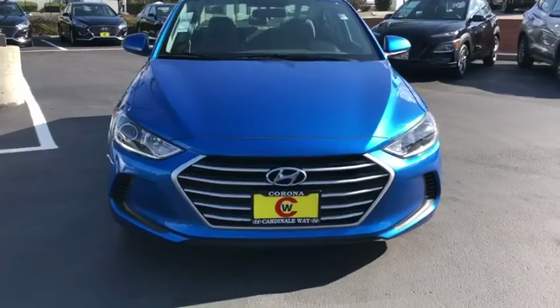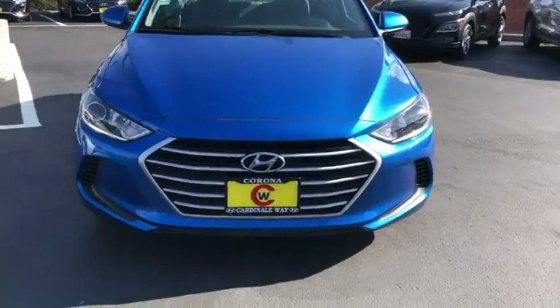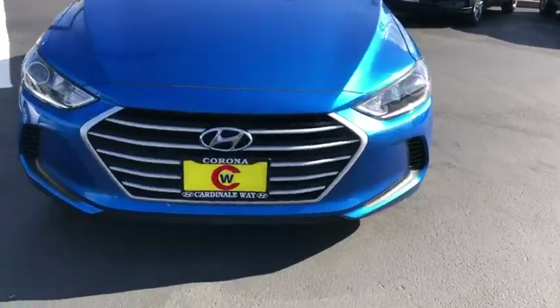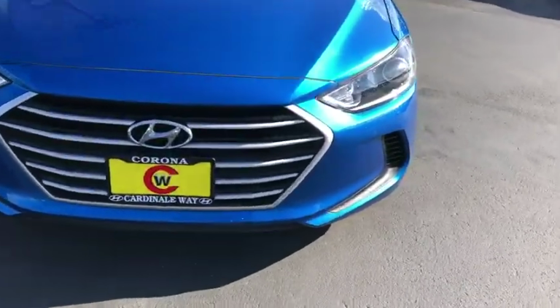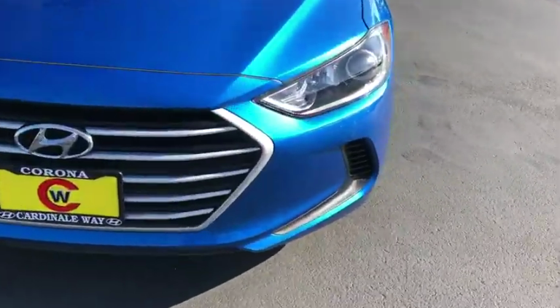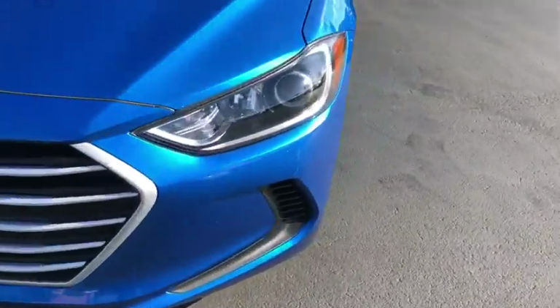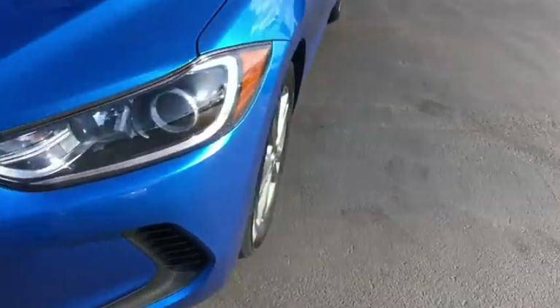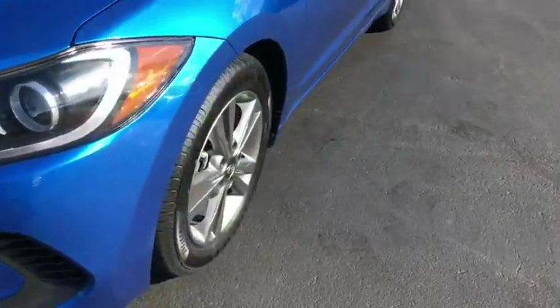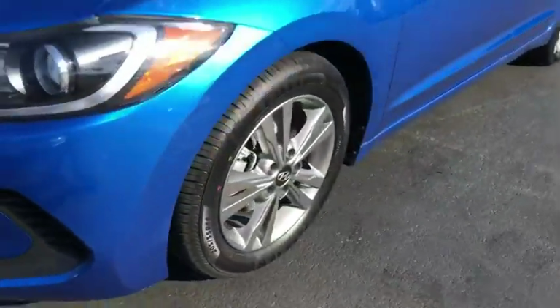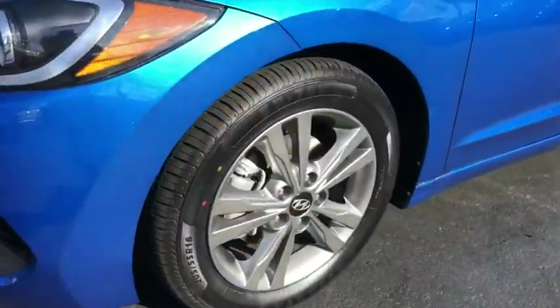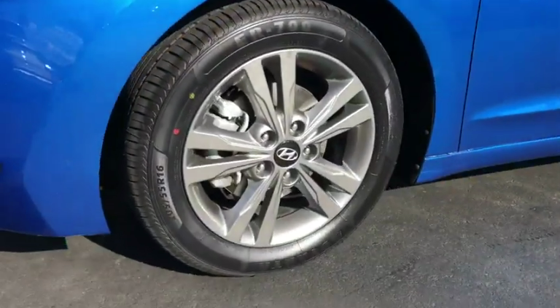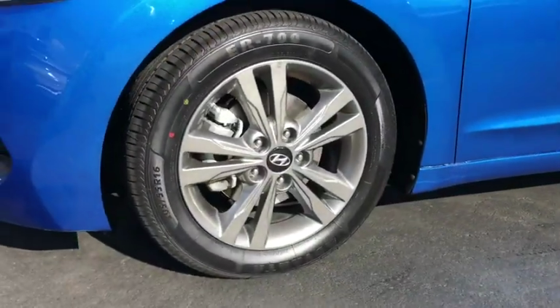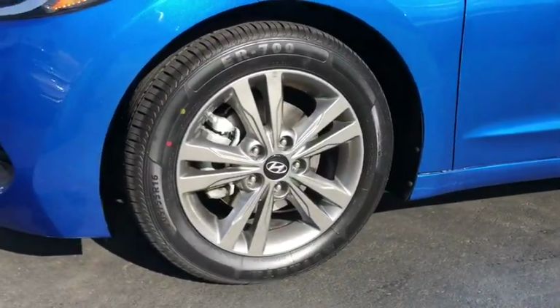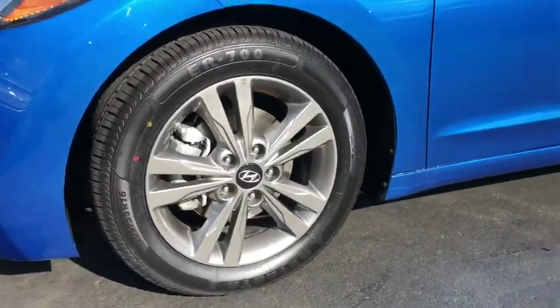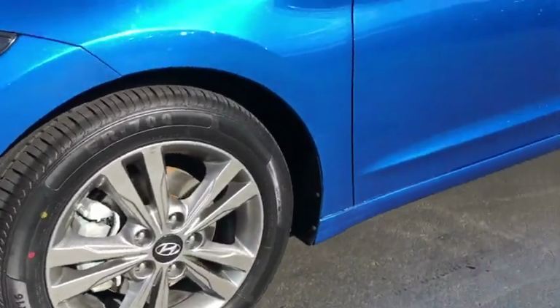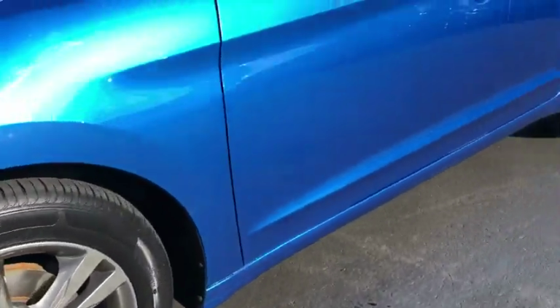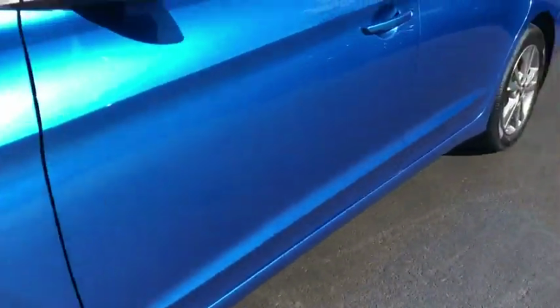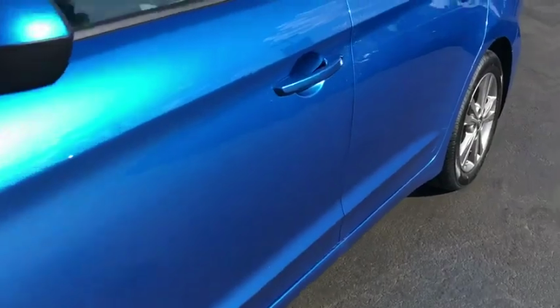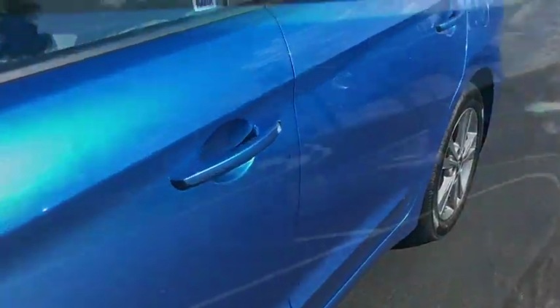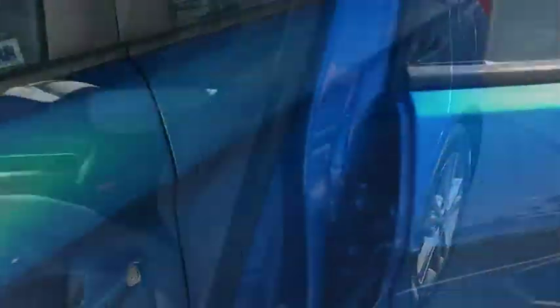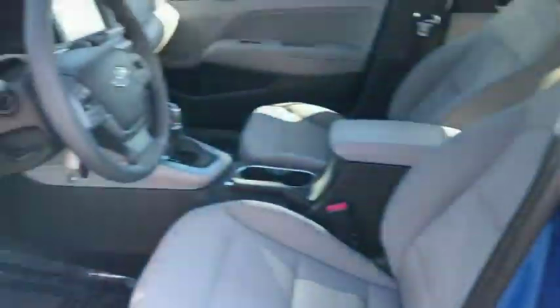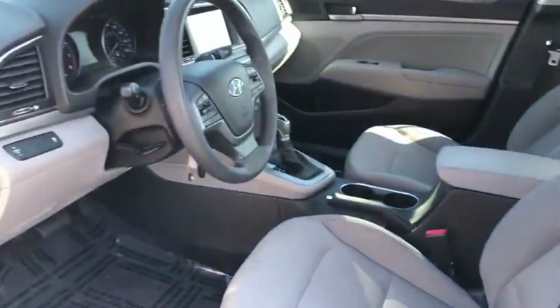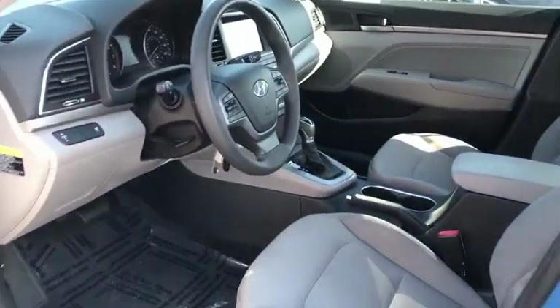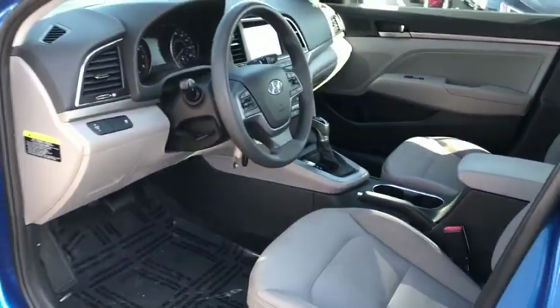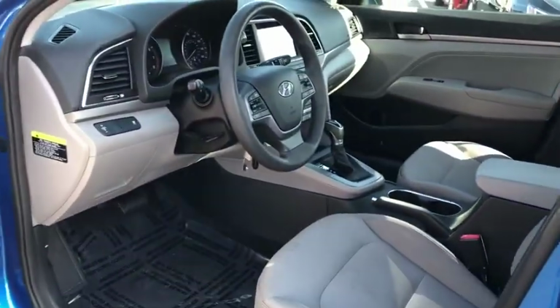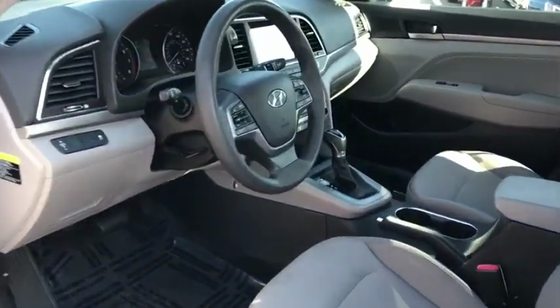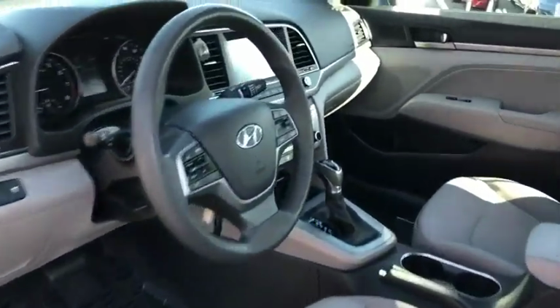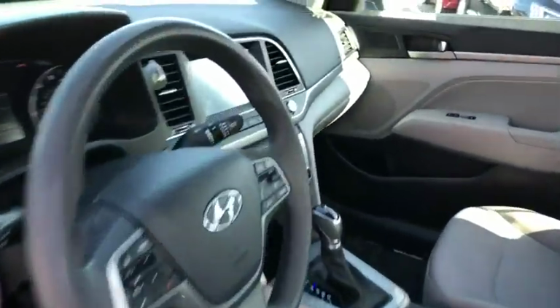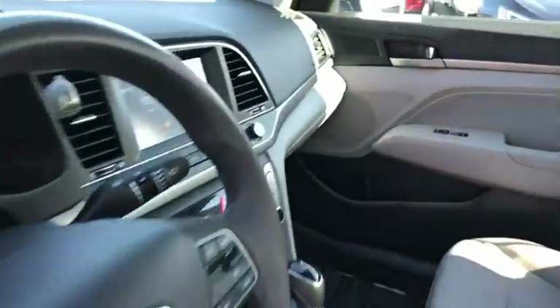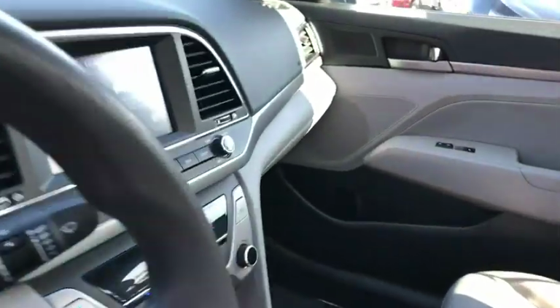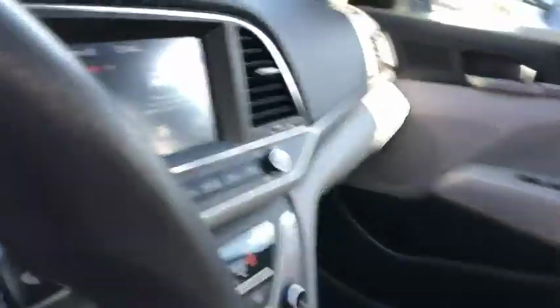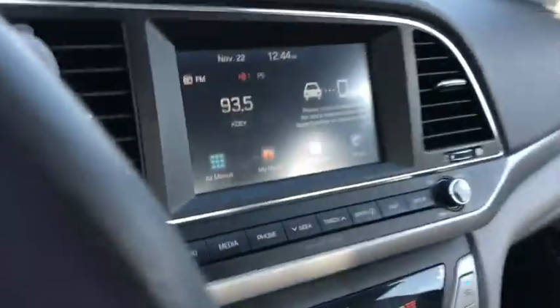Keyless entry, traction control, Bluetooth, dual airbags, one owner, power steering, rear window defroster, power windows, CD player, security system.